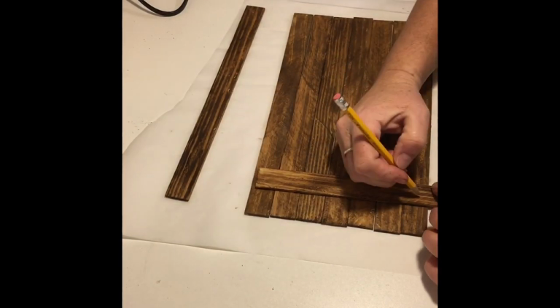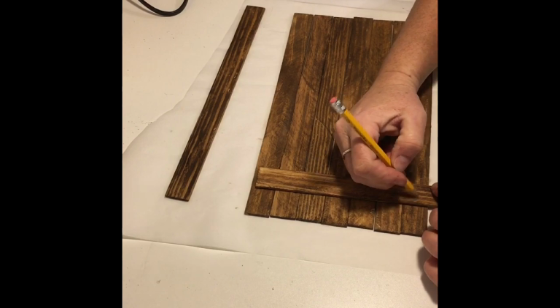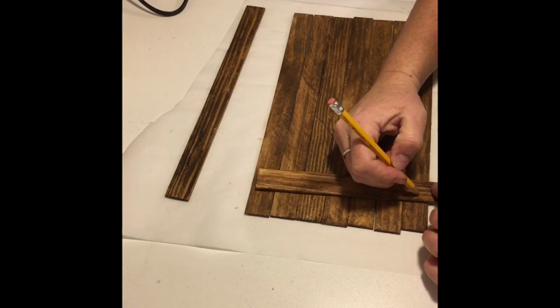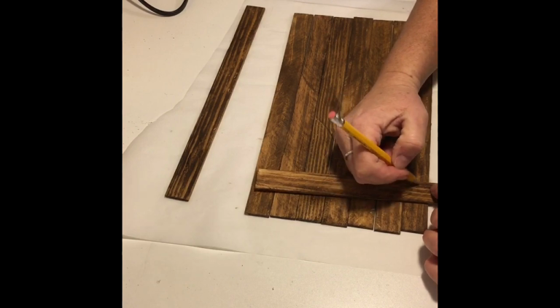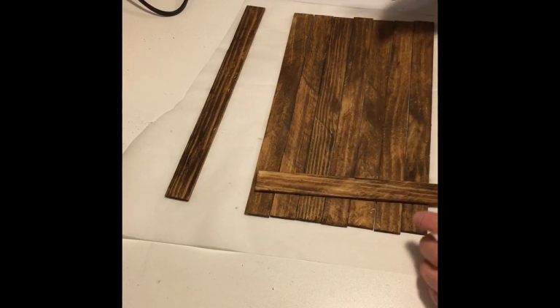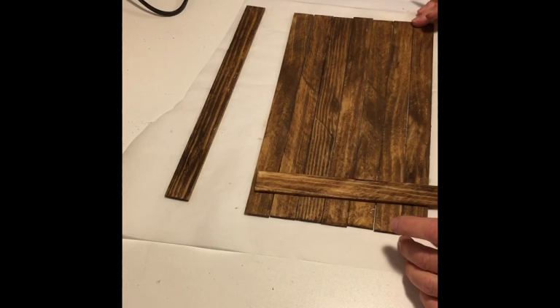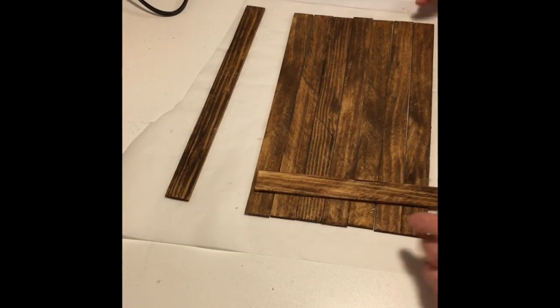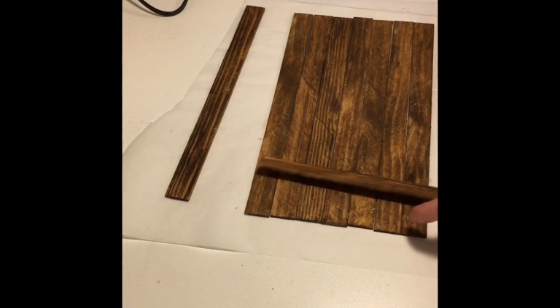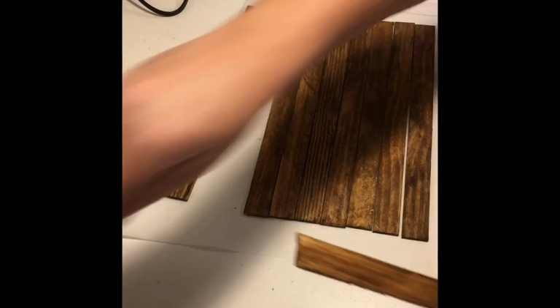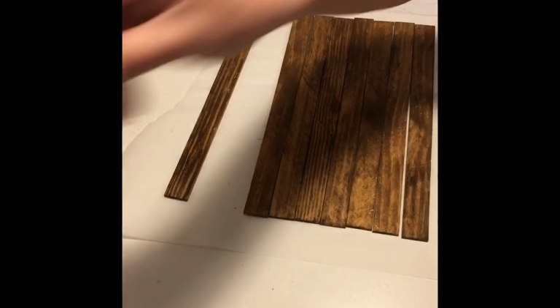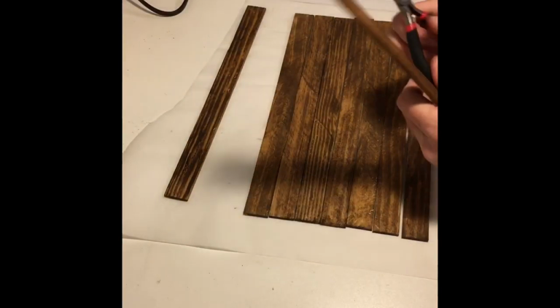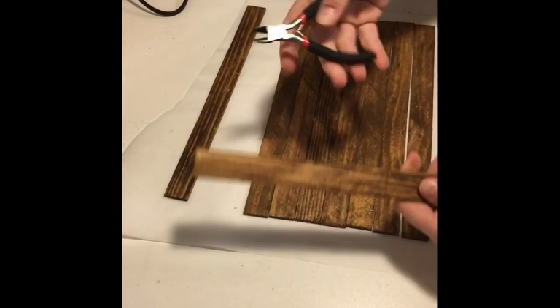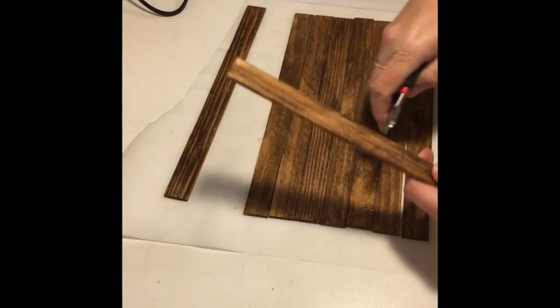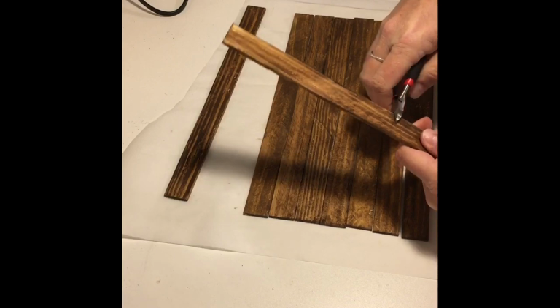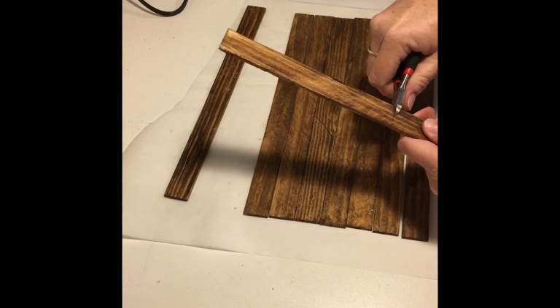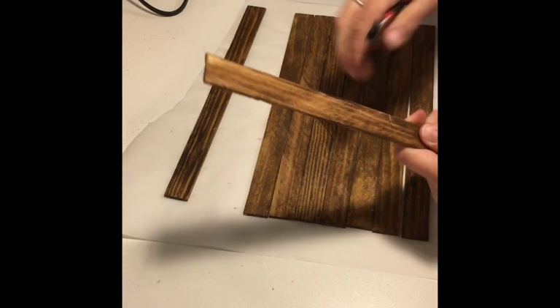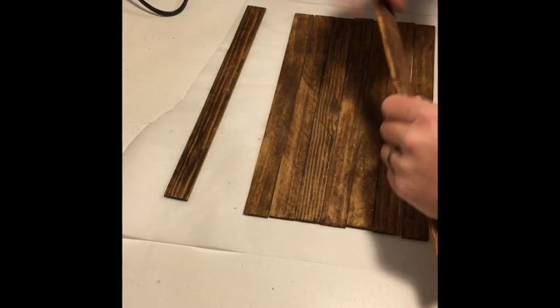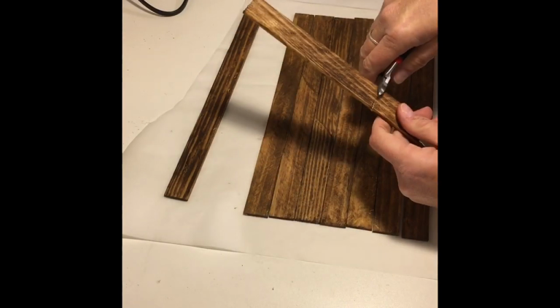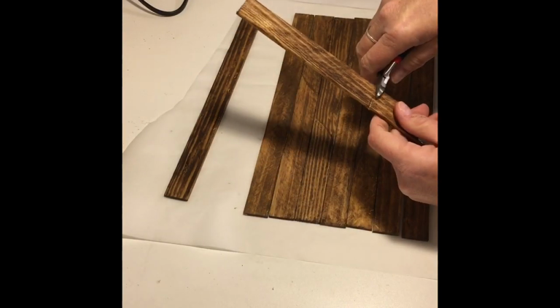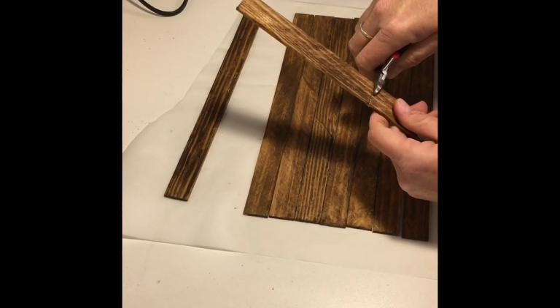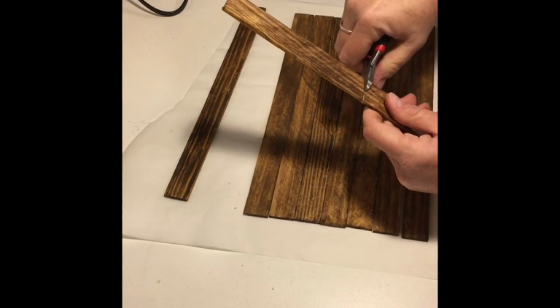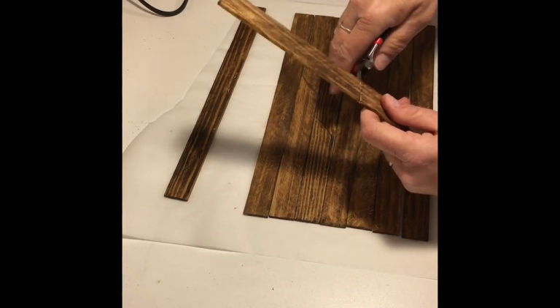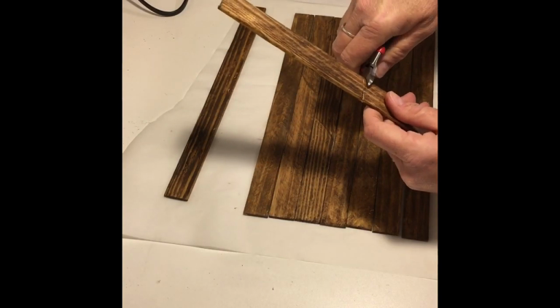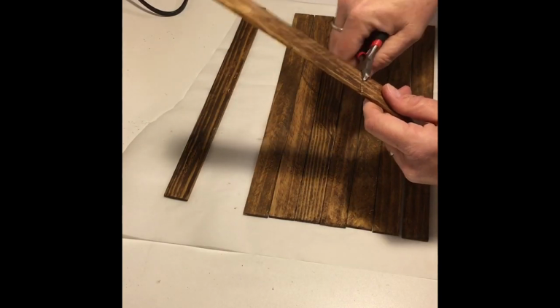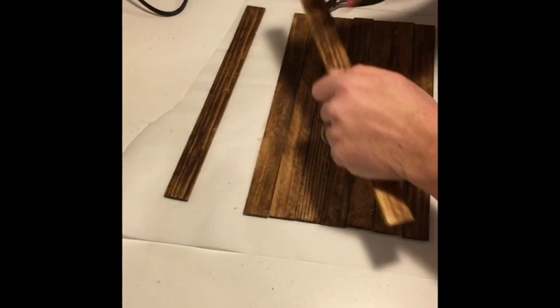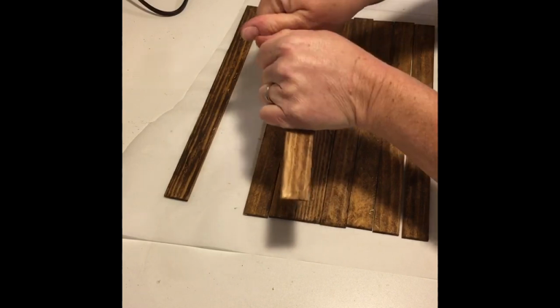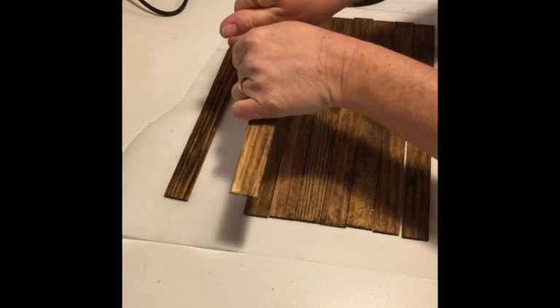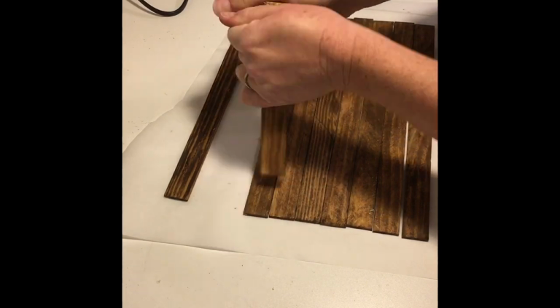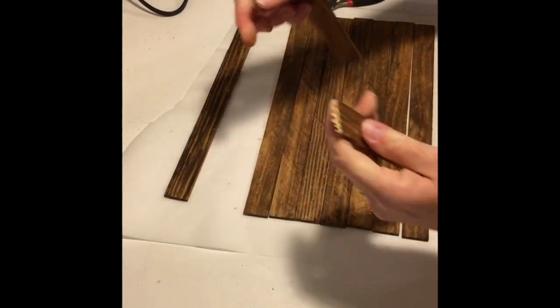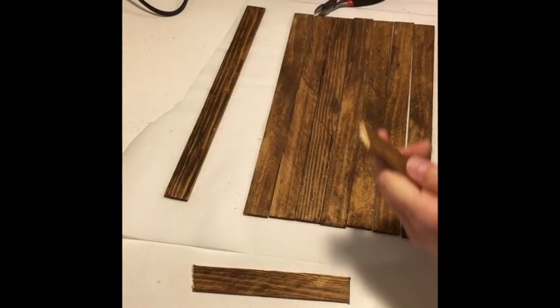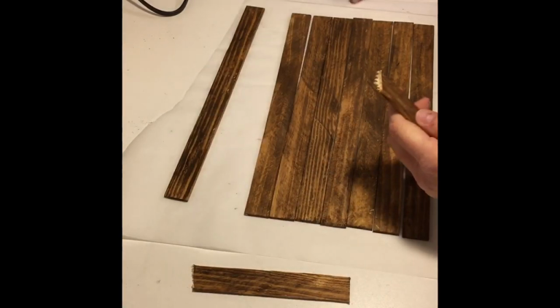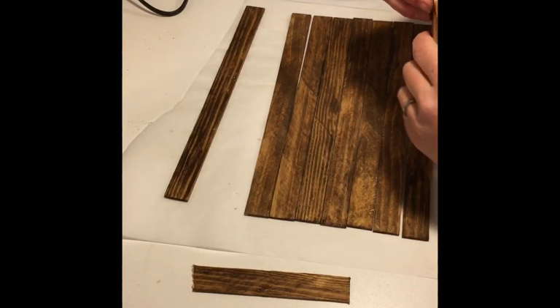I took a pencil and made a mark where I wanted to cut, then took a pair of dikes and scored the wood on either side and simply snapped it in half with my hands, as the wood is fairly easy to break.